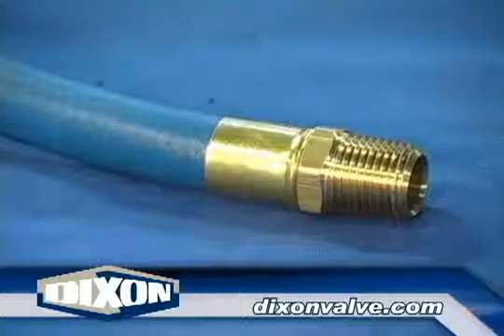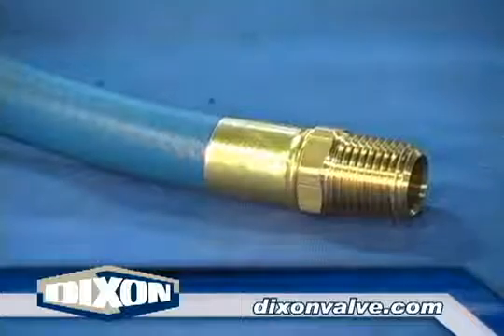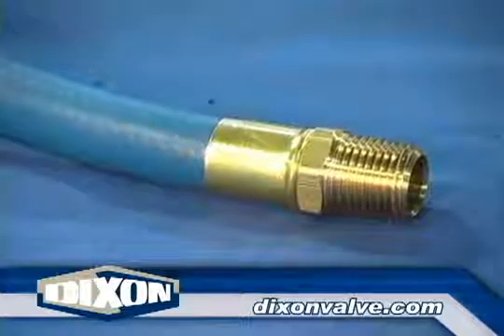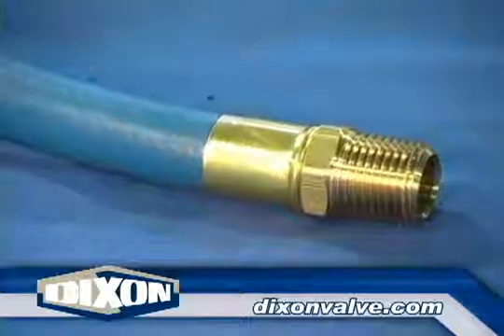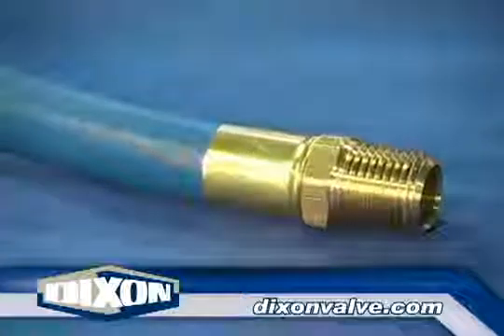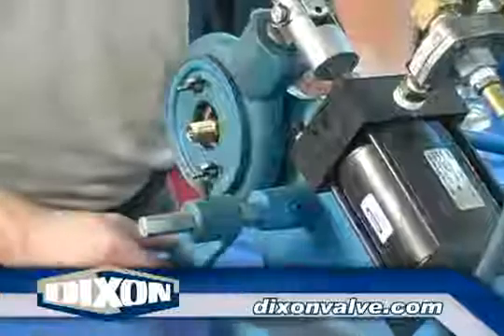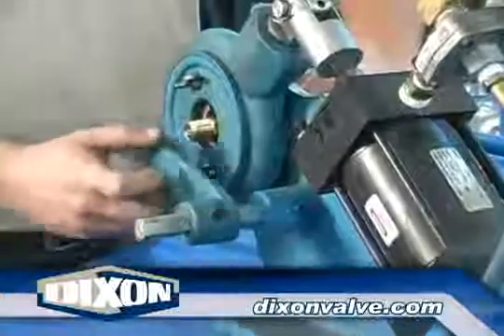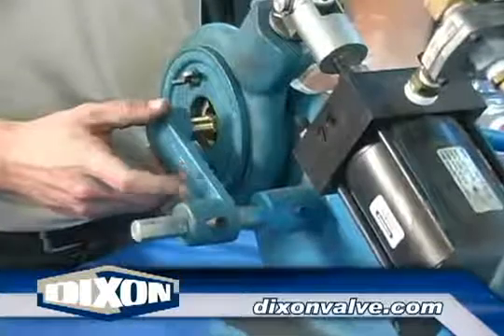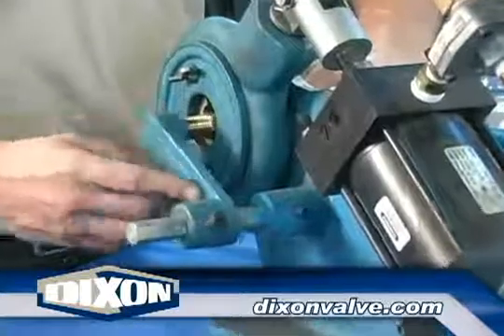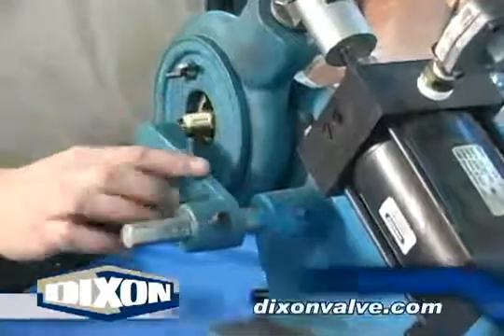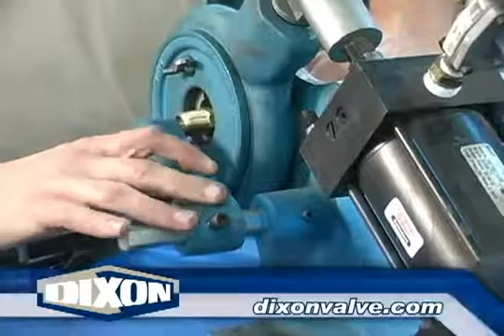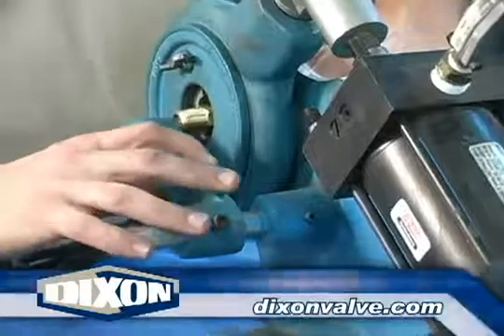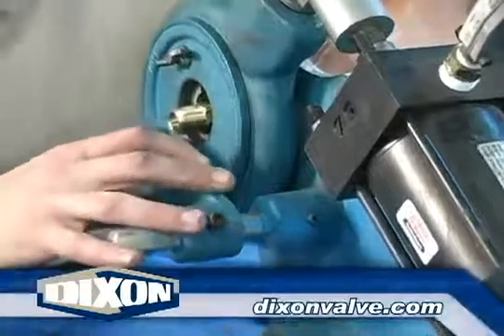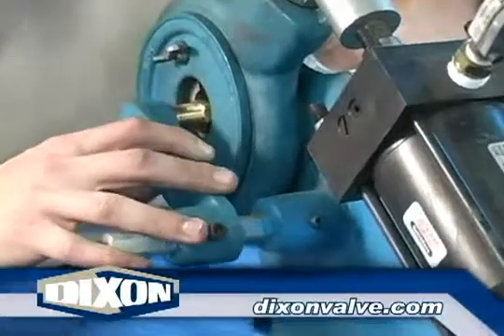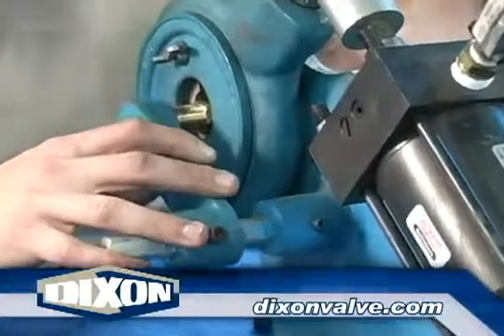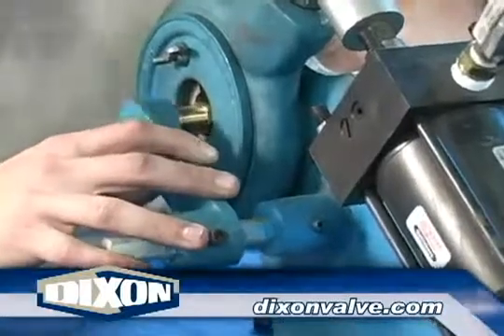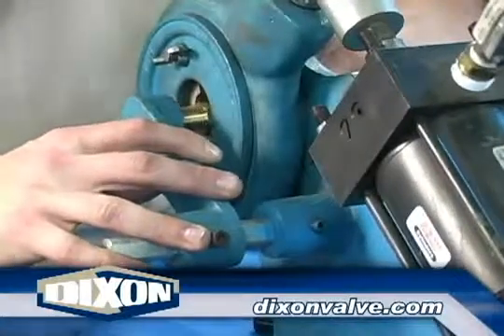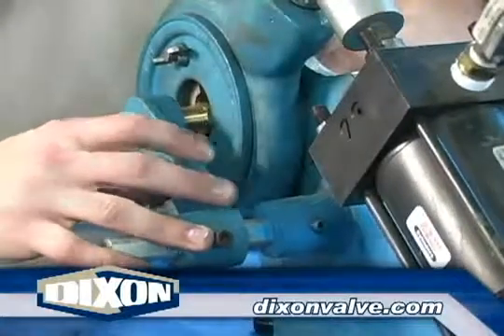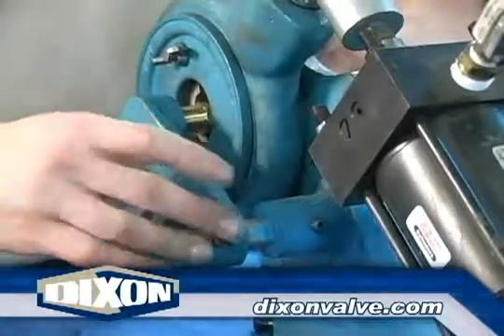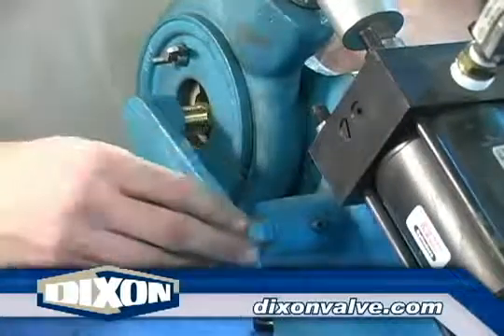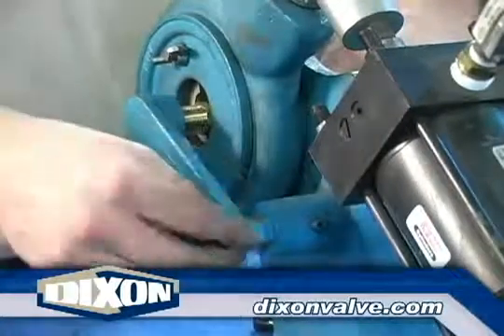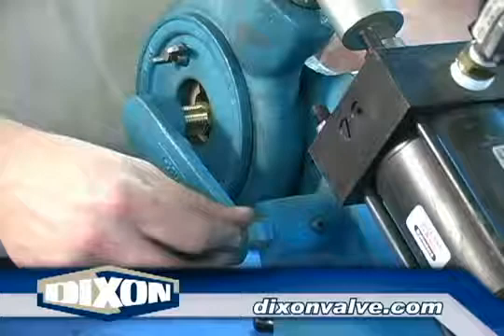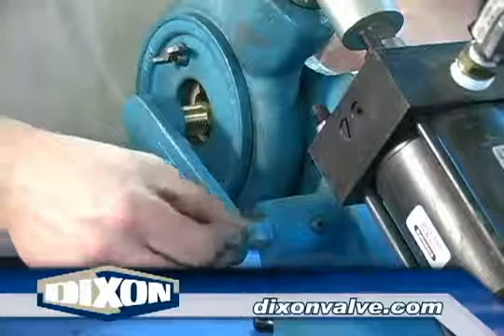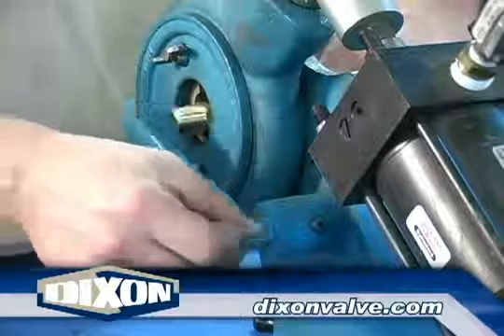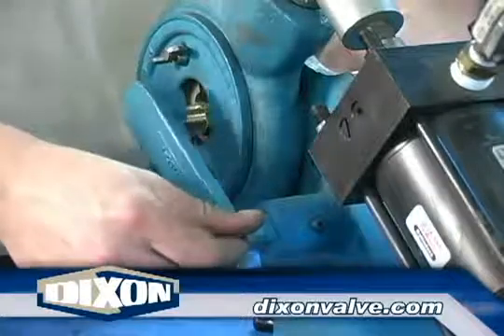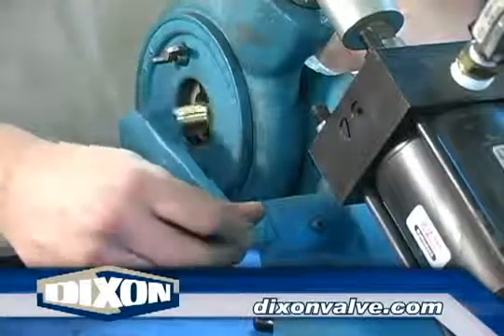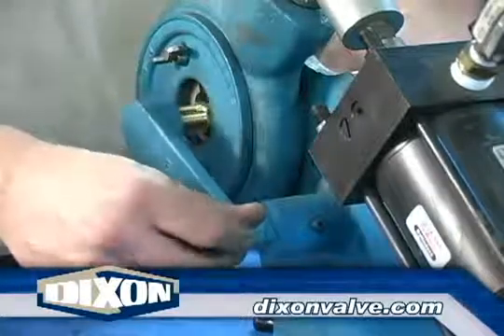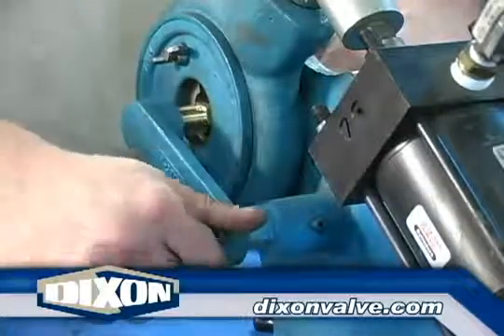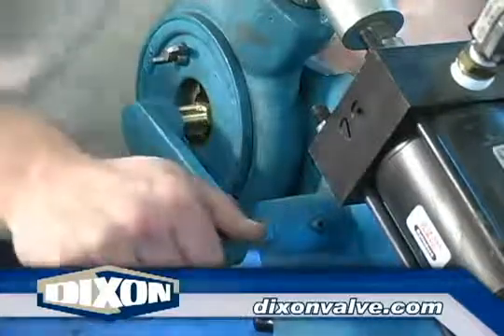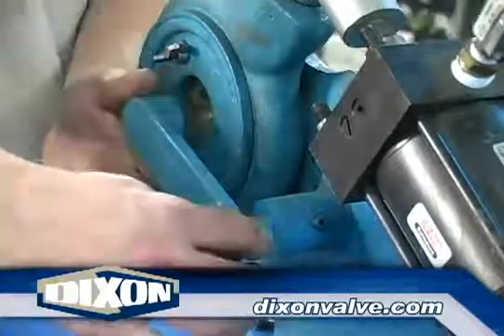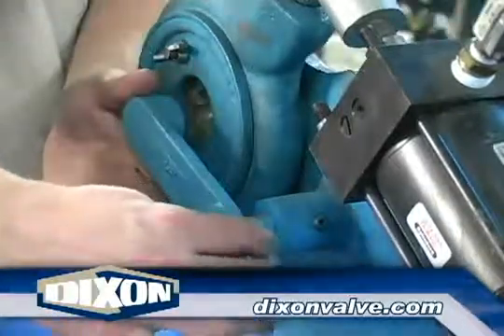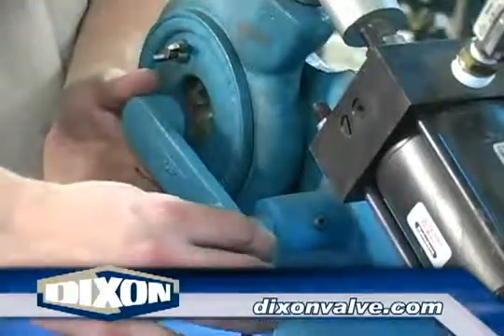Crimp the ferrule, making sure the tool completes its open-closed-open cycle in one stroke. Remove the assembly from the tool and inspect the crimp. For large quantity assemblies, the 1765A crimper has a fitting stop. Position the fitting as before and swing the stop up so that it touches the end of the fitting, then tighten the set screw.